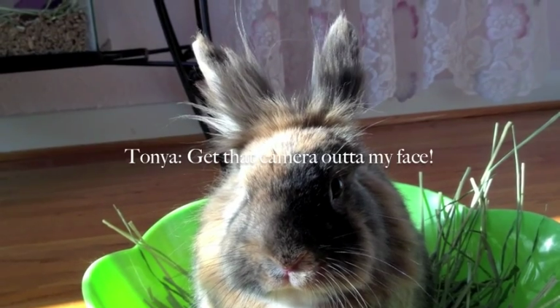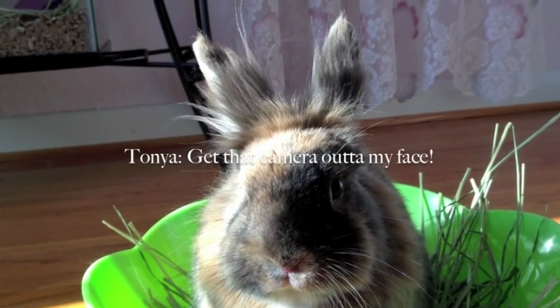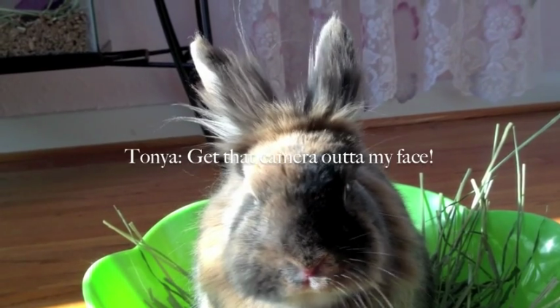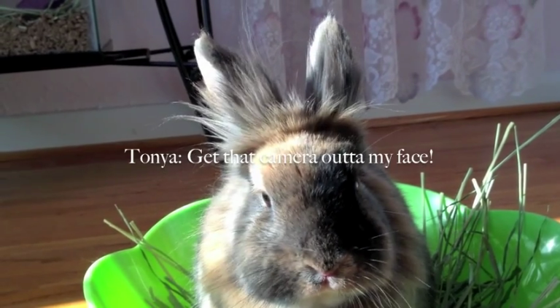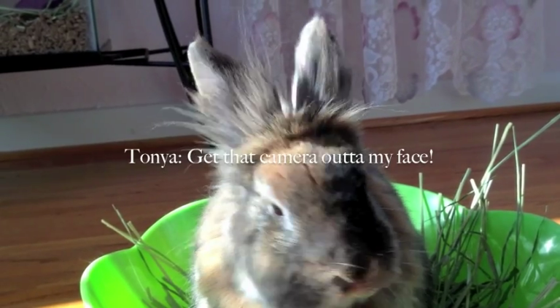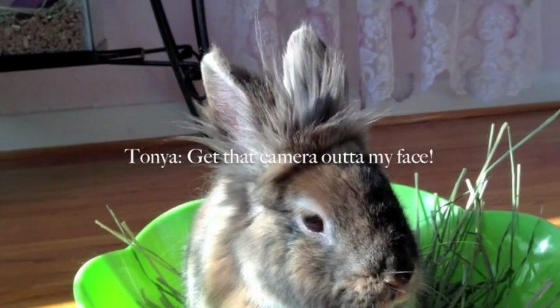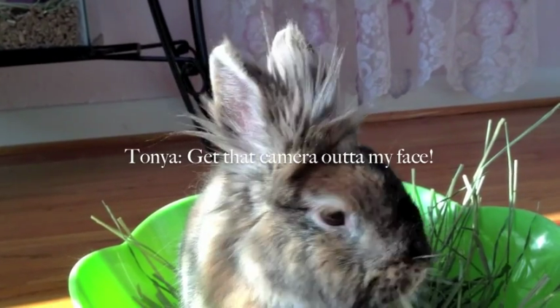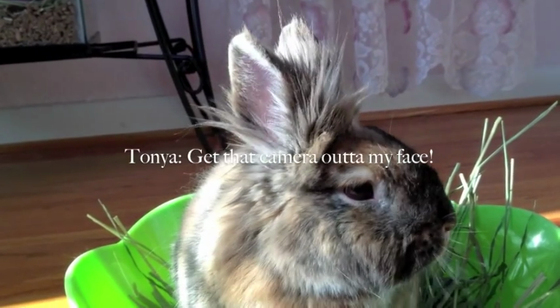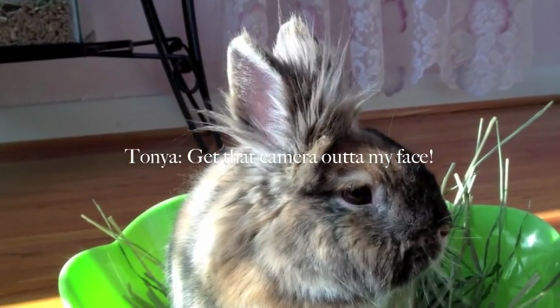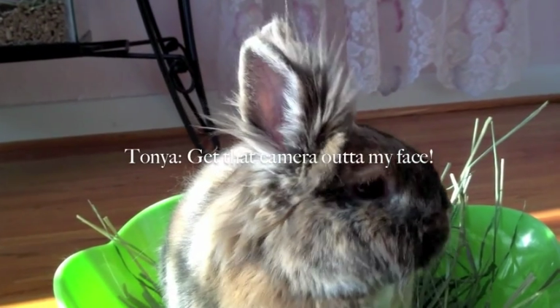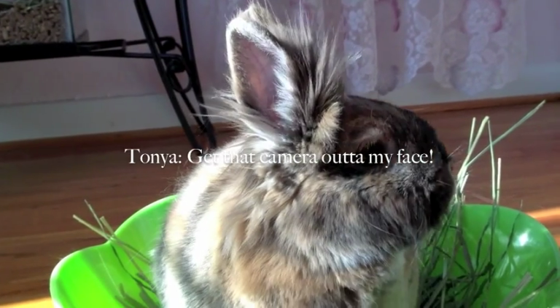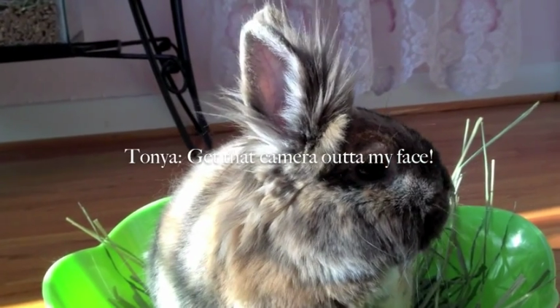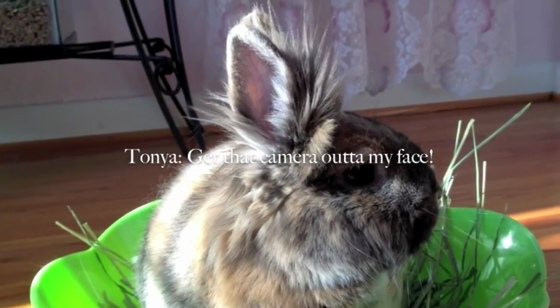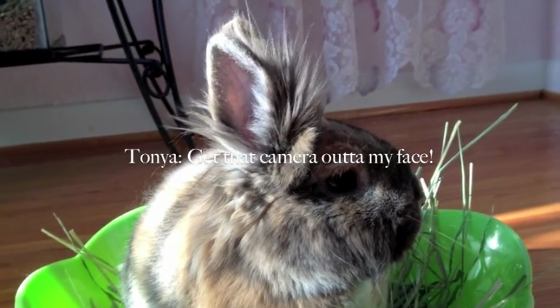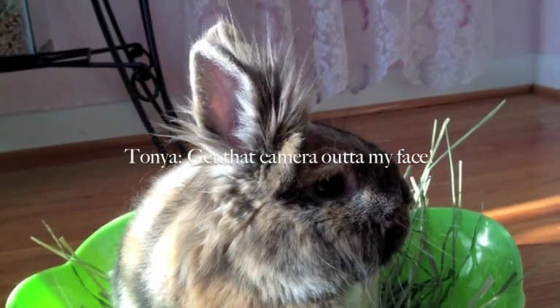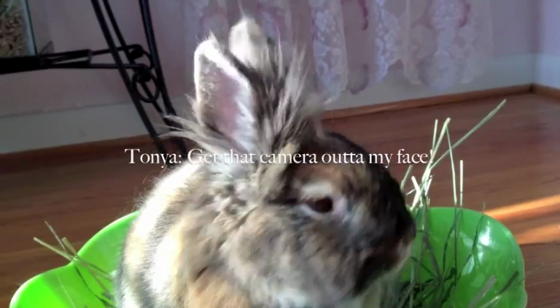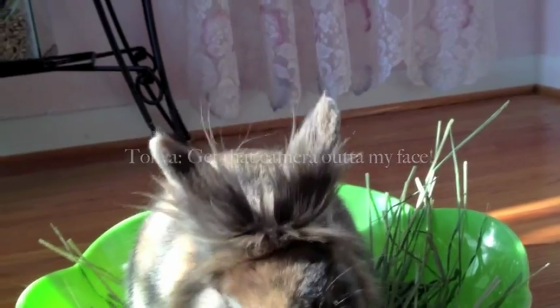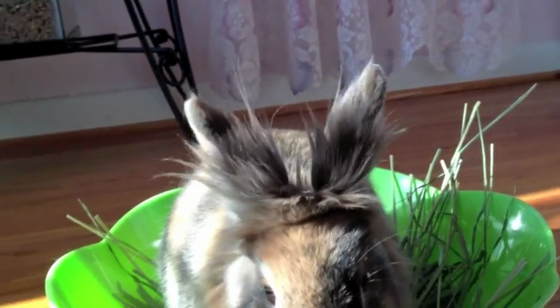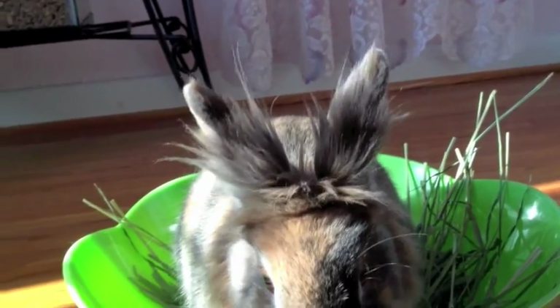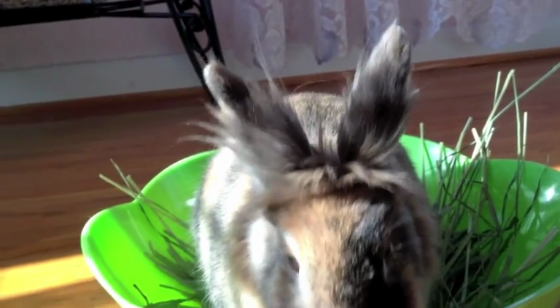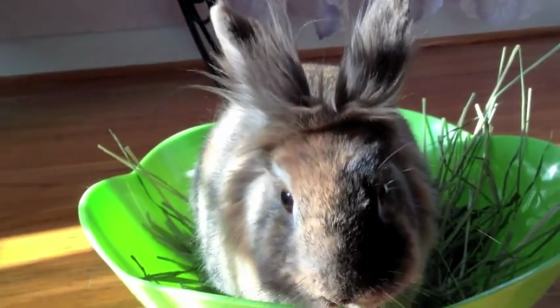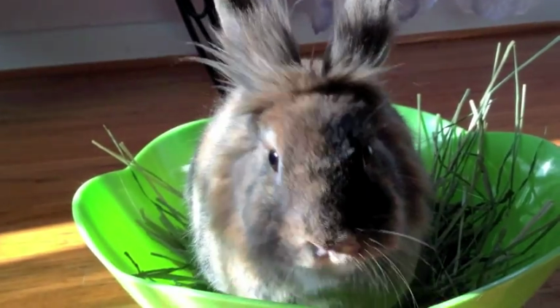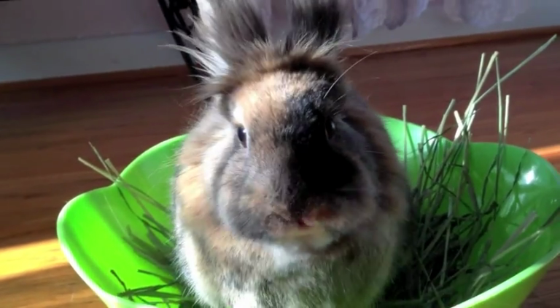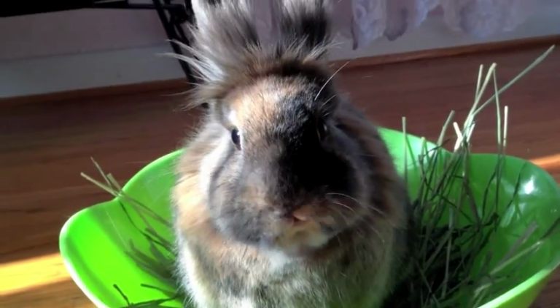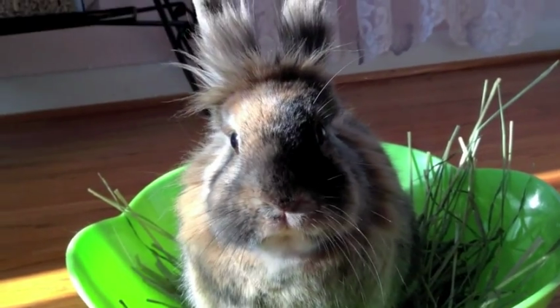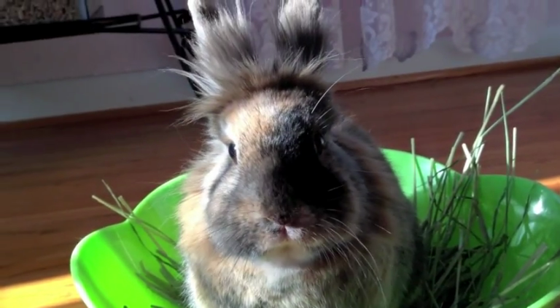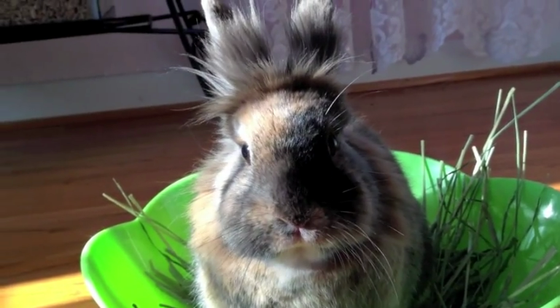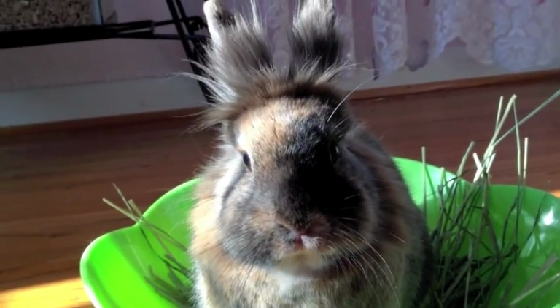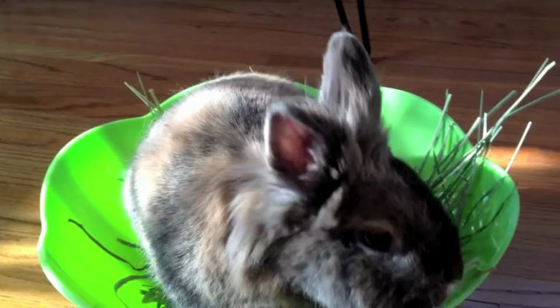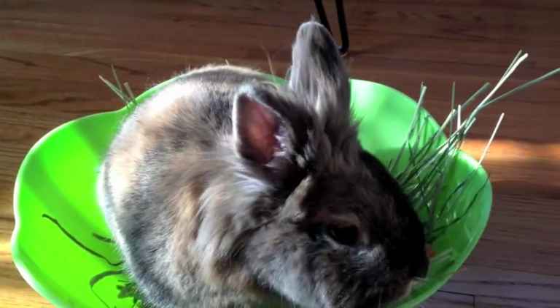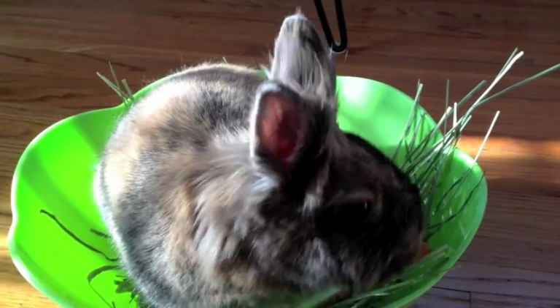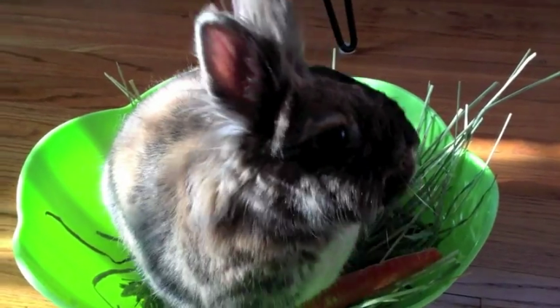Tanya. She is a Lionhead Harlequin mix, and I wanted to show you guys Tanya because what is Easter without a bunny? So thank you, Tanya, for being in my YouTube video.